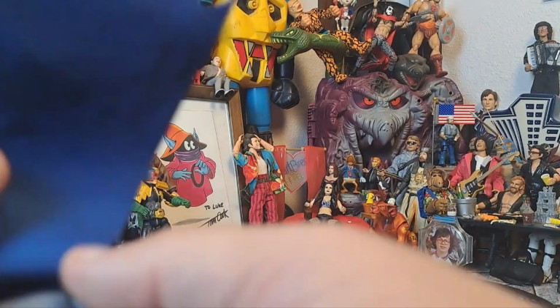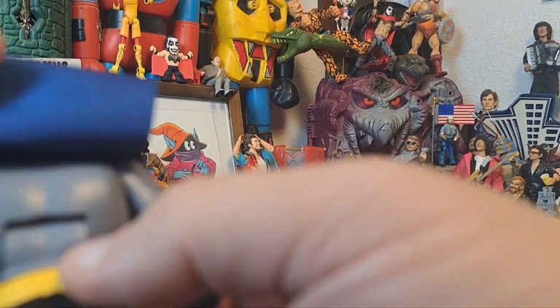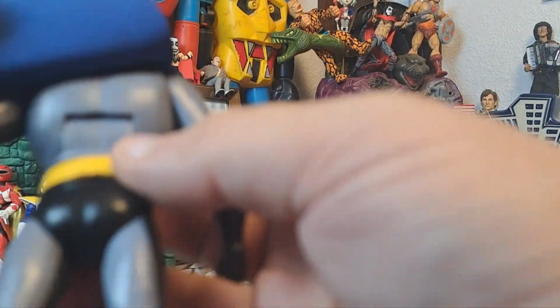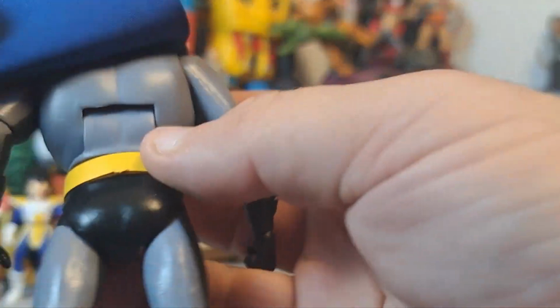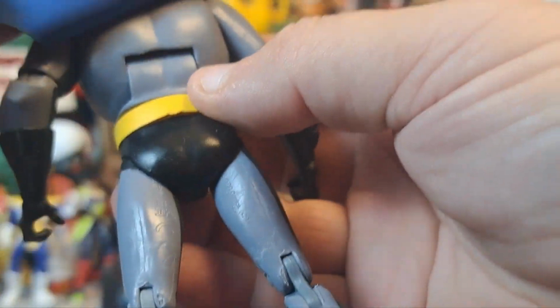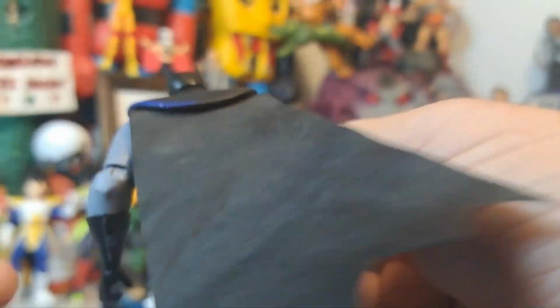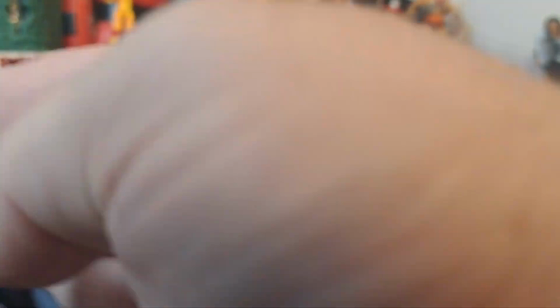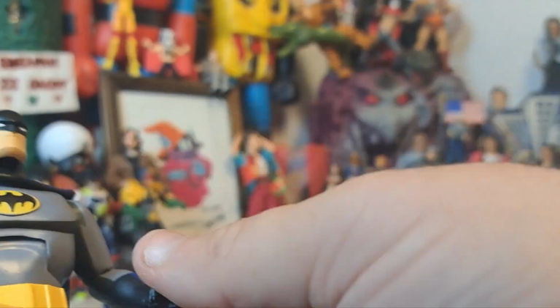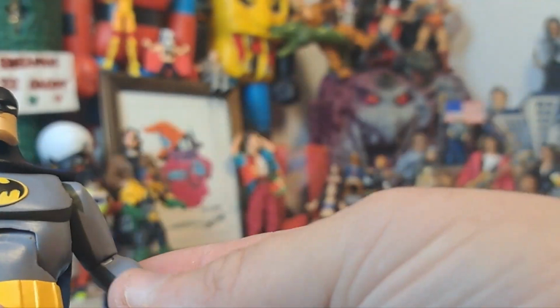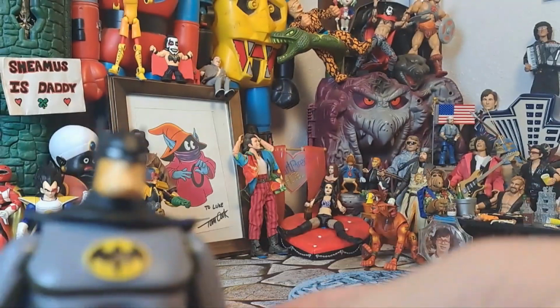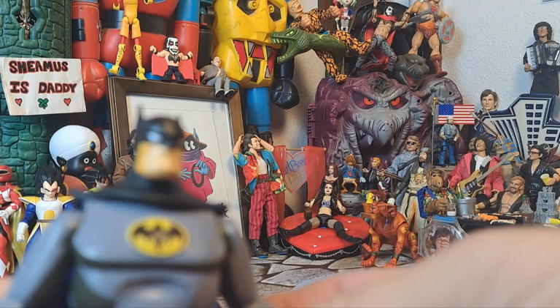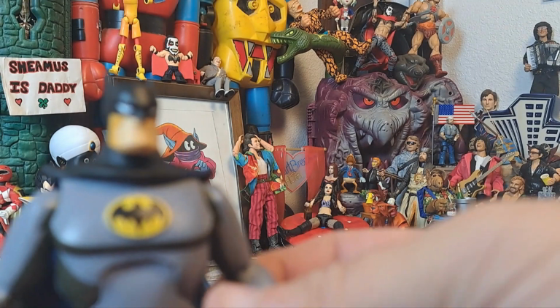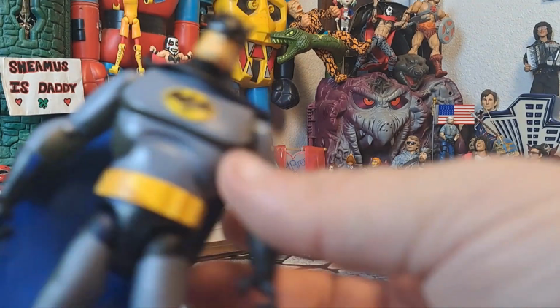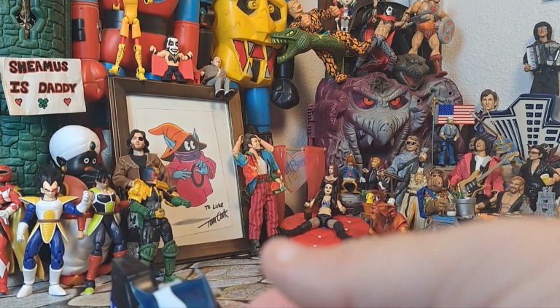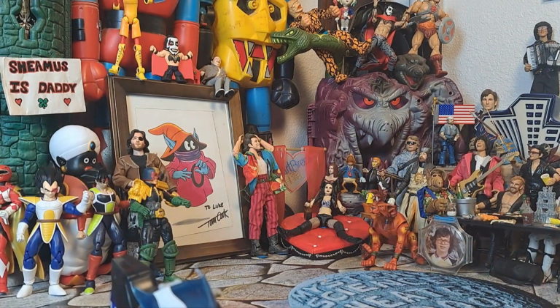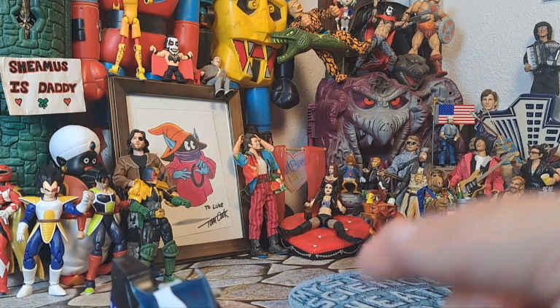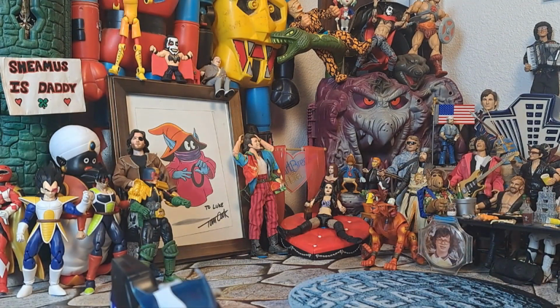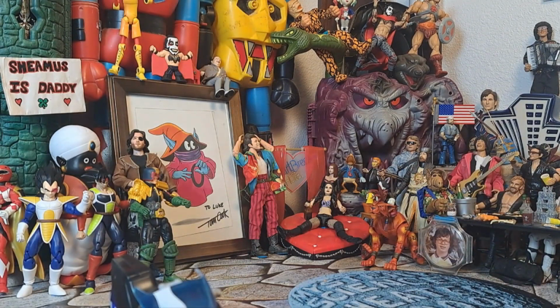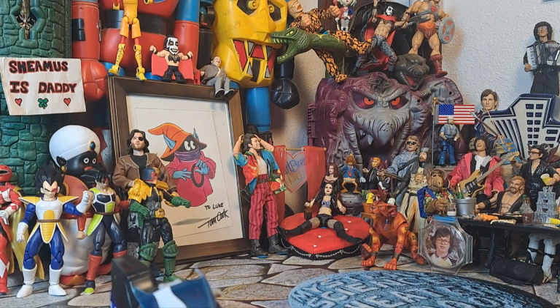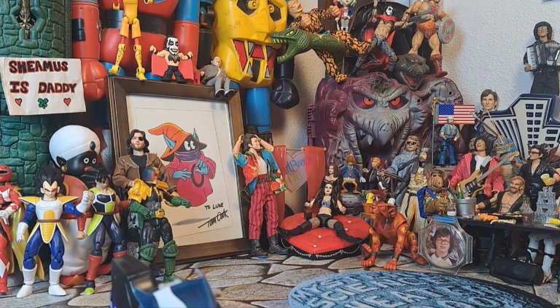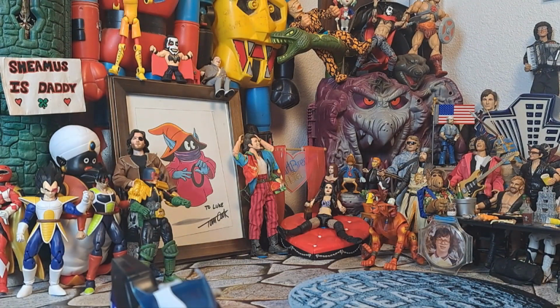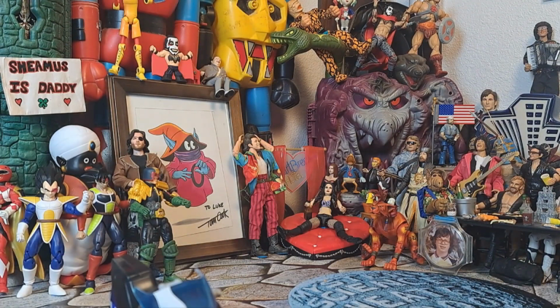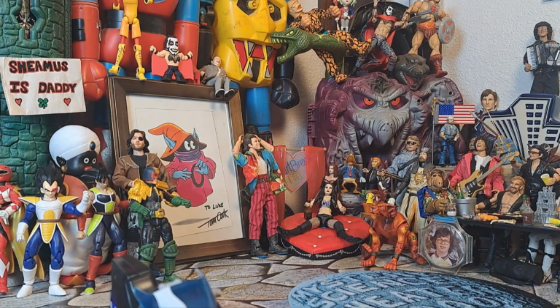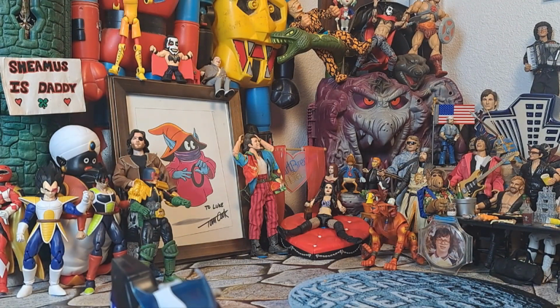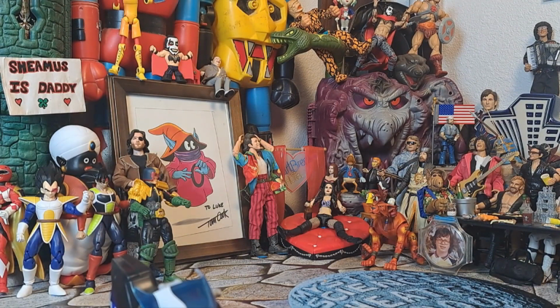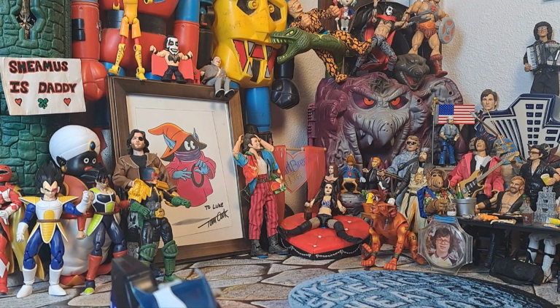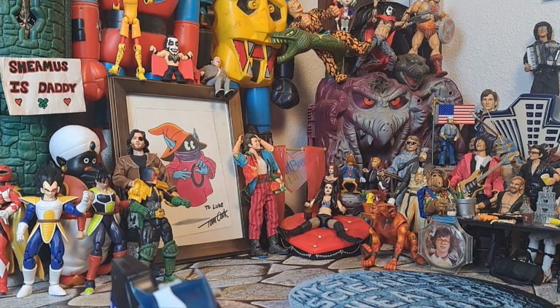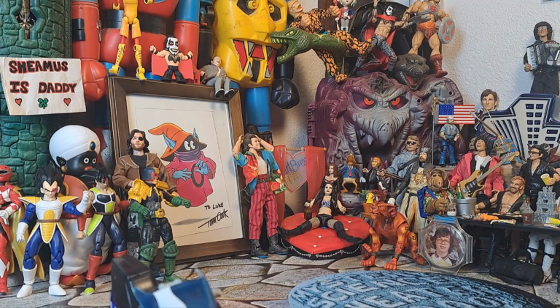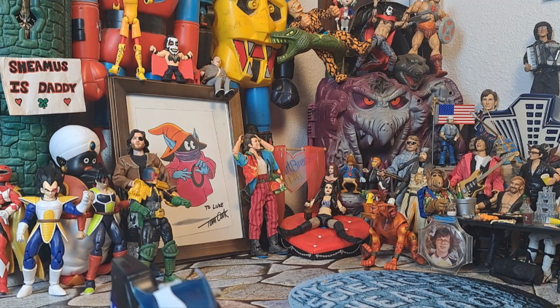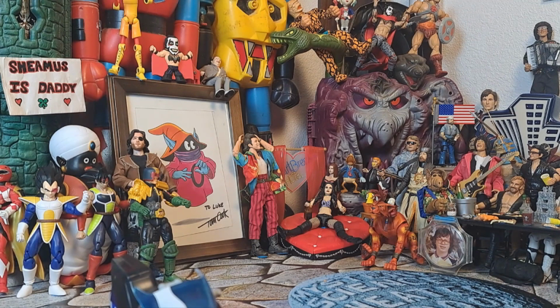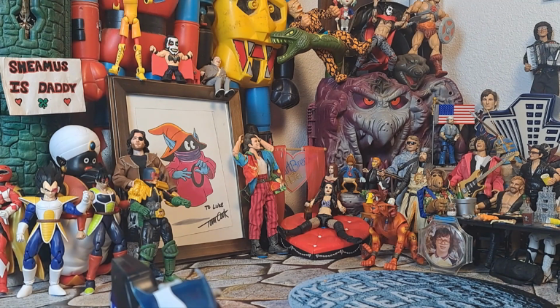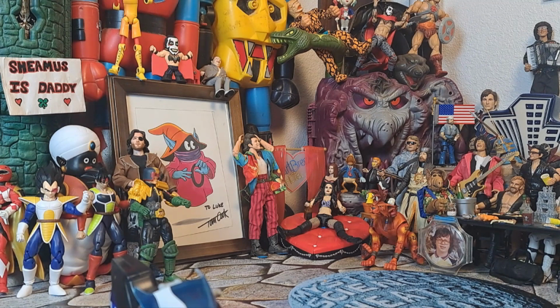This was a heck of a good cartoon, wasn't it? Man, I got lucky being born in '83 and getting to grow up and enjoy all the good stuff, right? Seeing G.I. Joe, He-Man, all that. Lucky me.